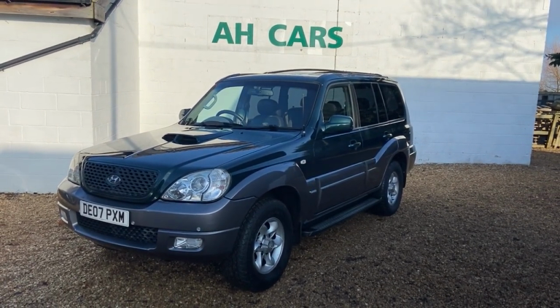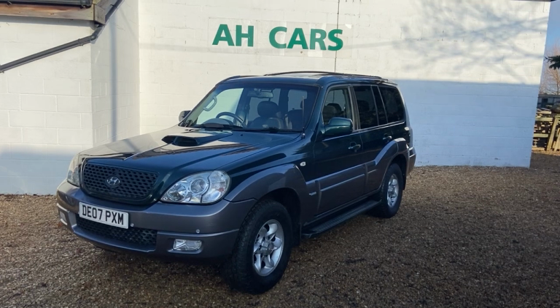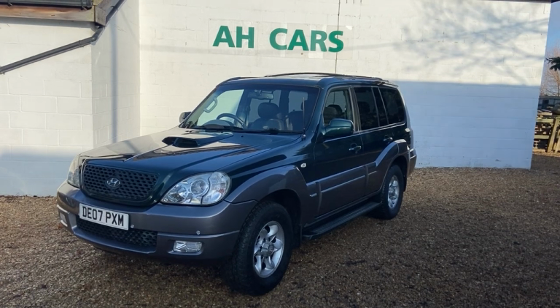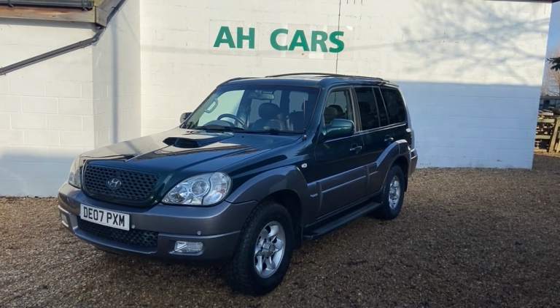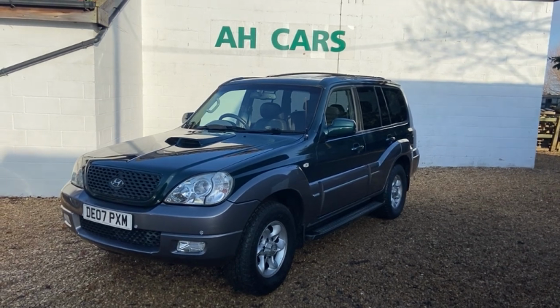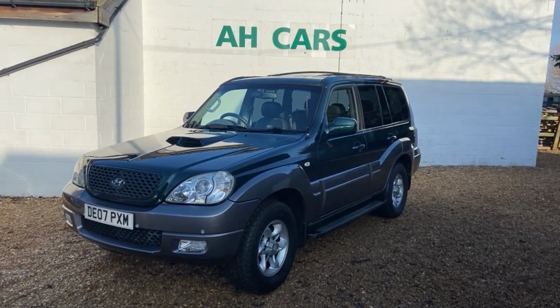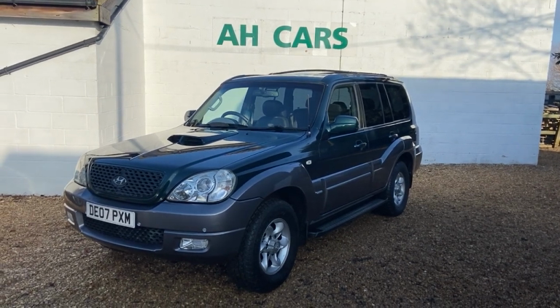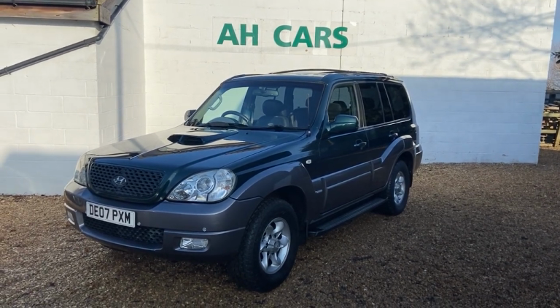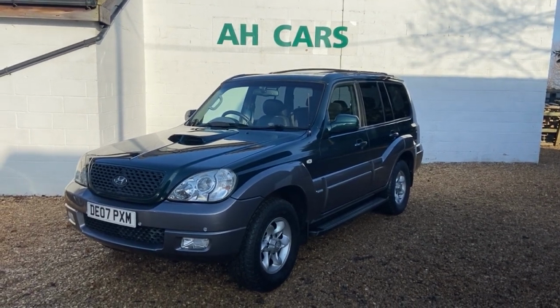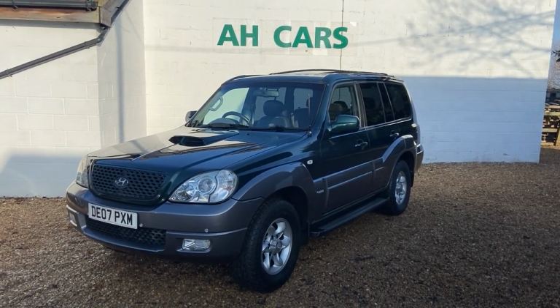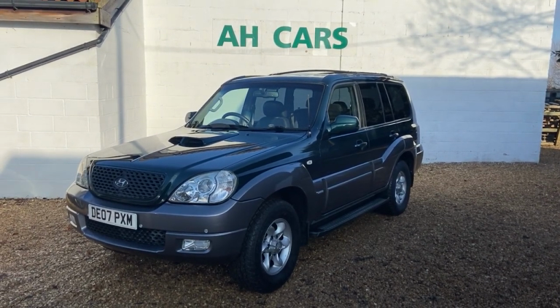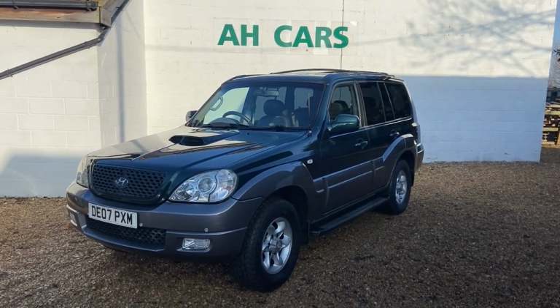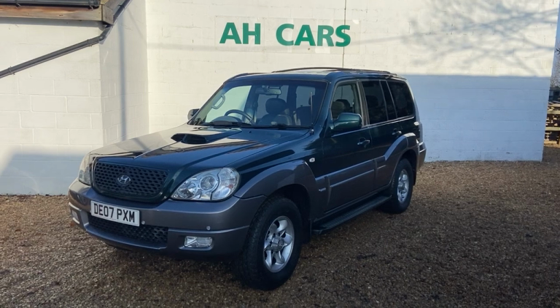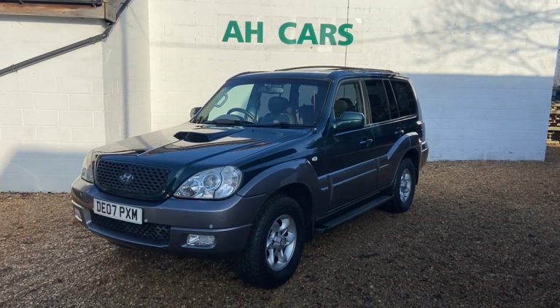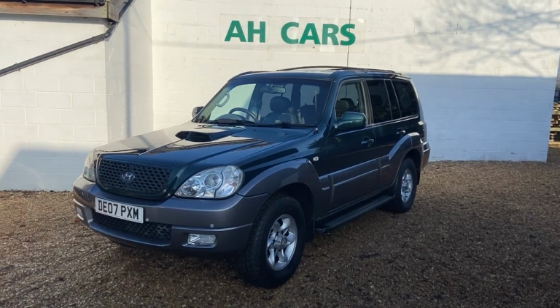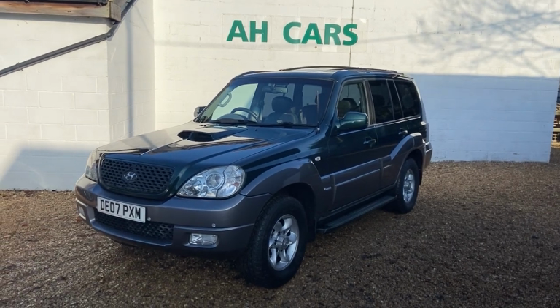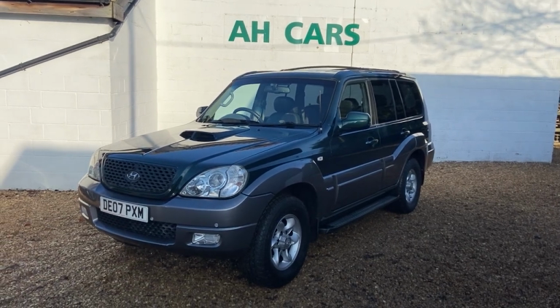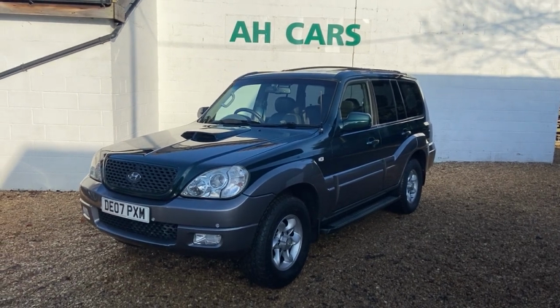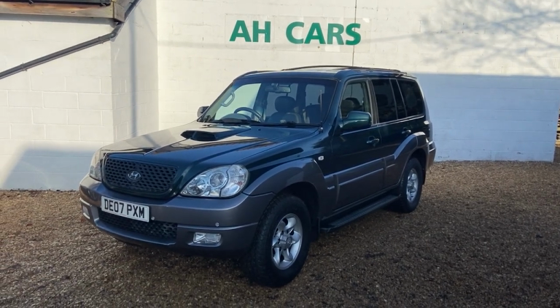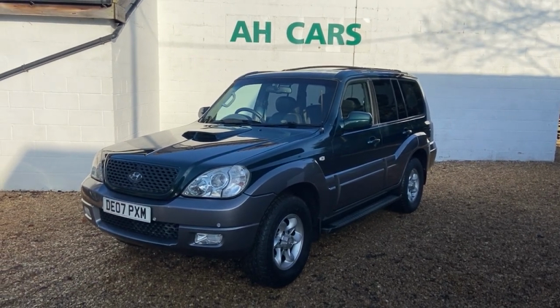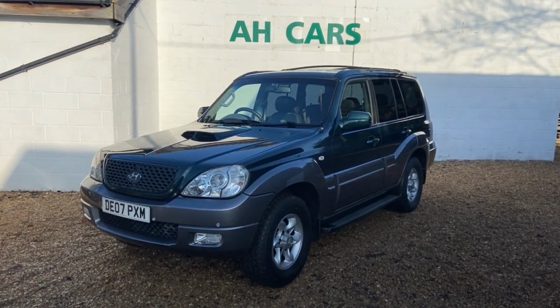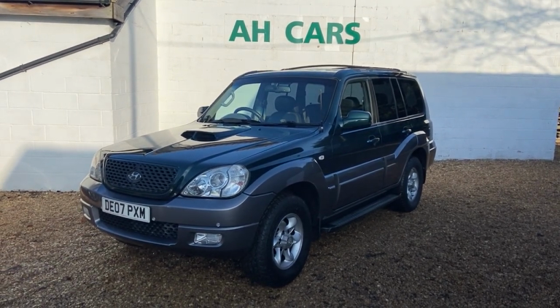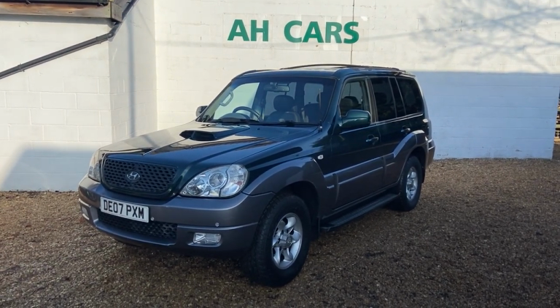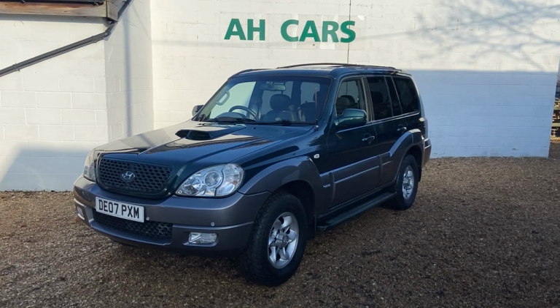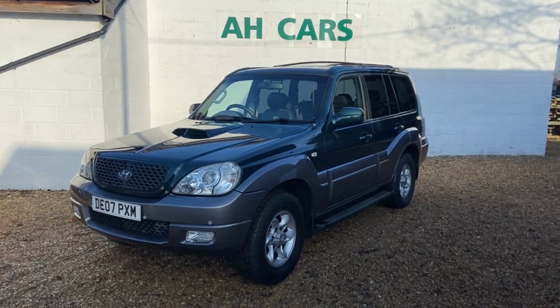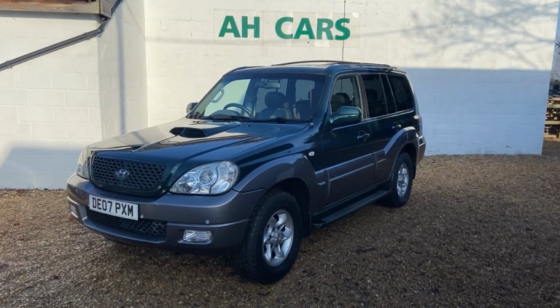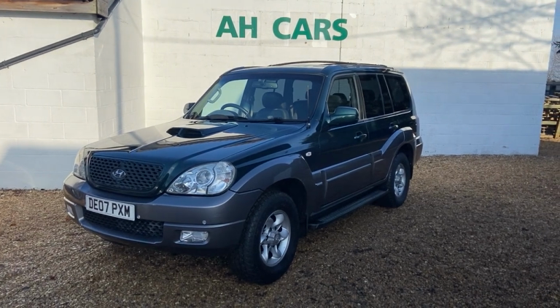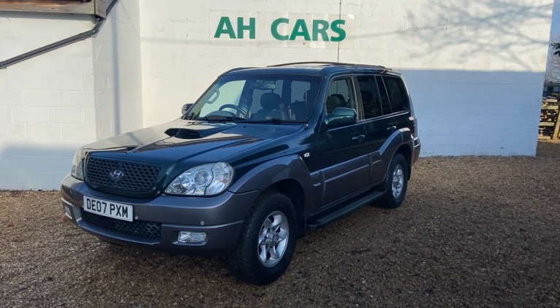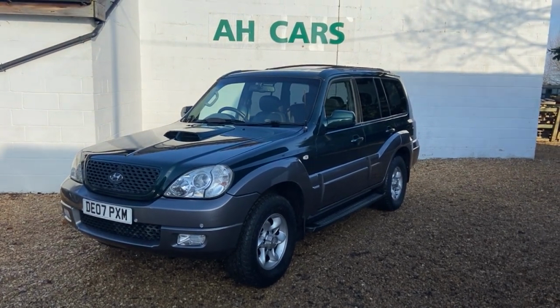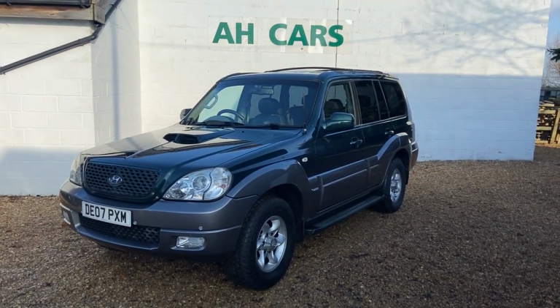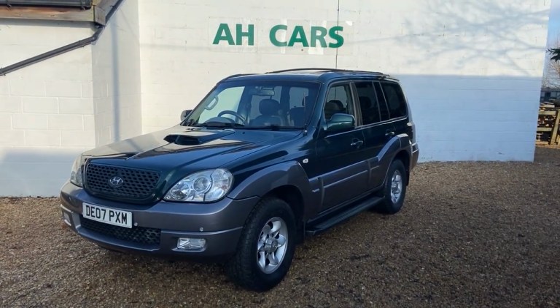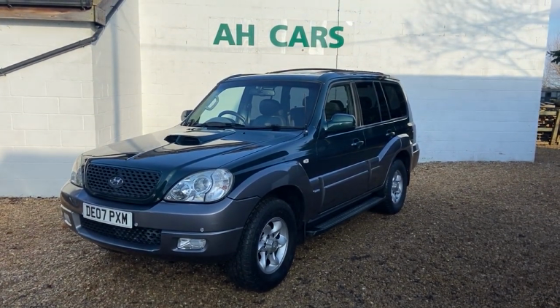Just to make this clear at the start of the video, this is a trade sale. We've taken it in part exchange from a local lady — she had it five years — and basically because of the age of the vehicle we can't put warranty on it, and we won't. One reason is it's got a very slight issue on the diff.